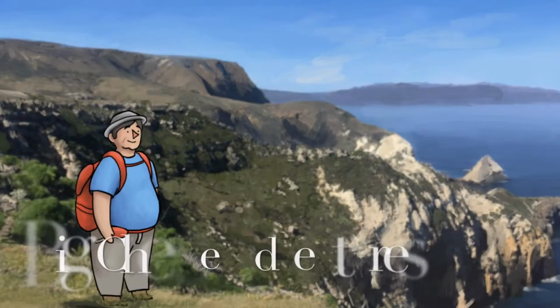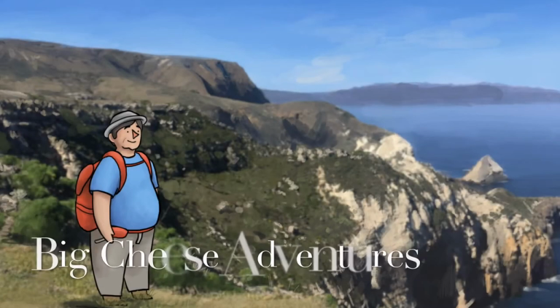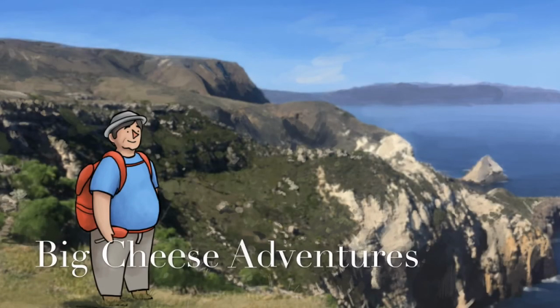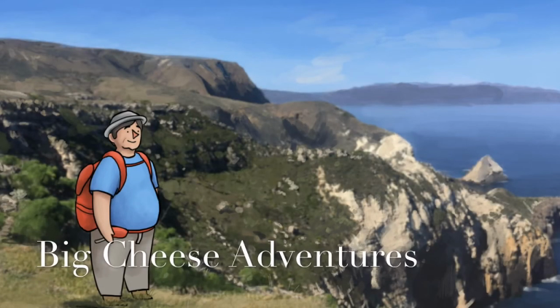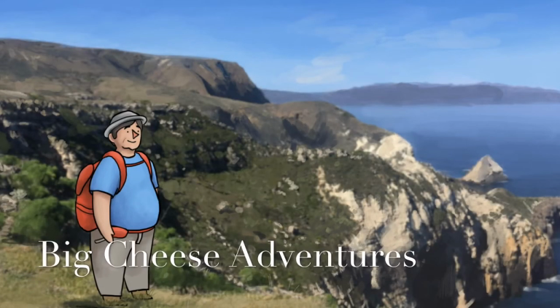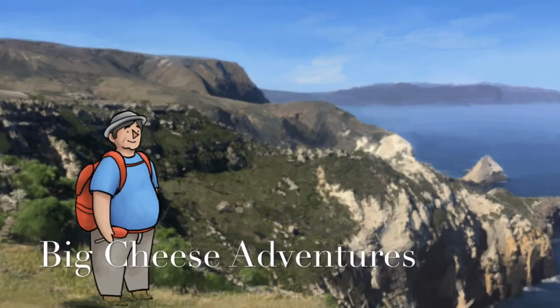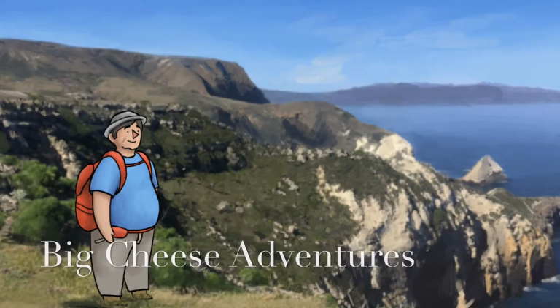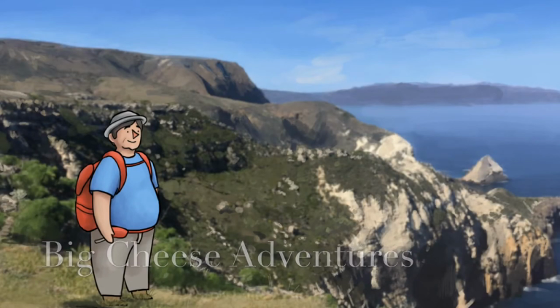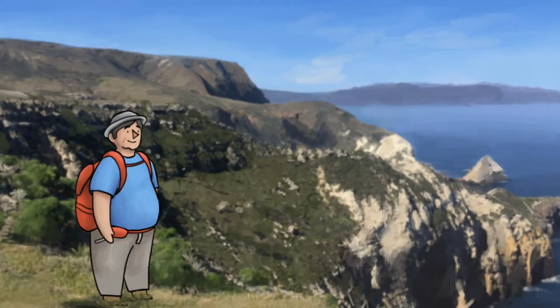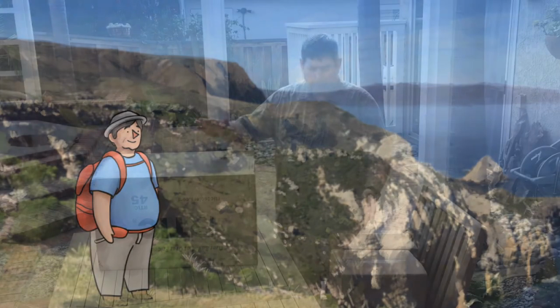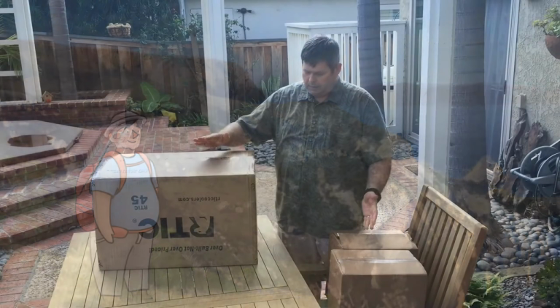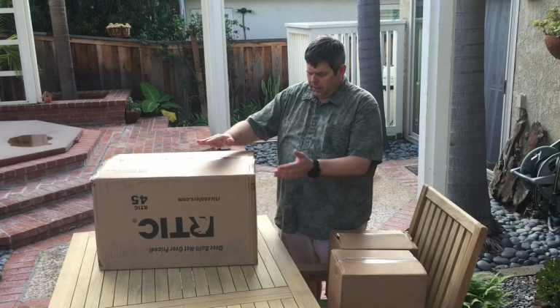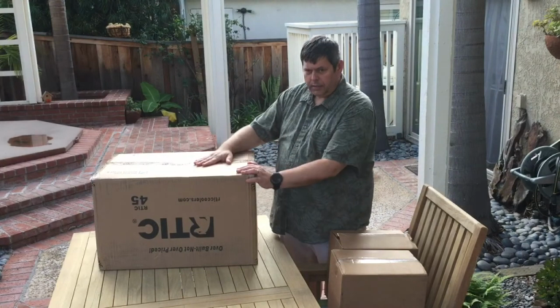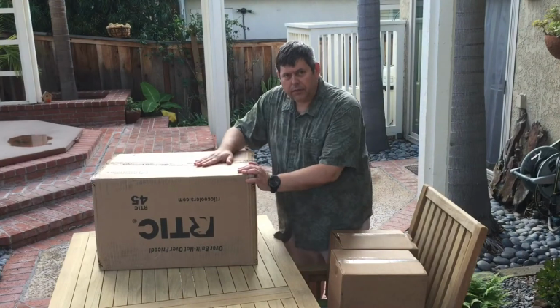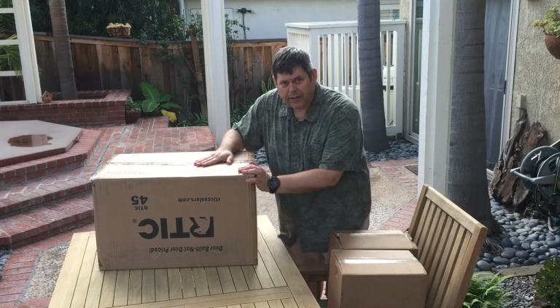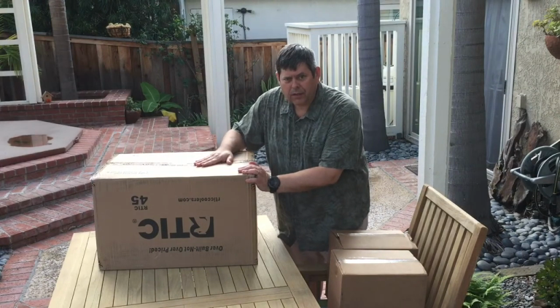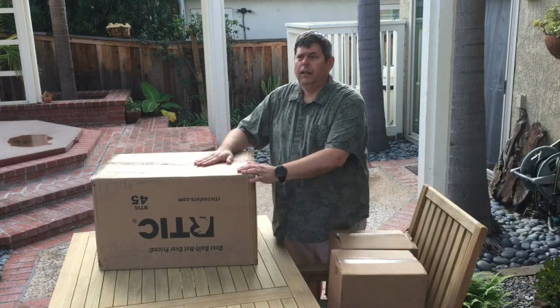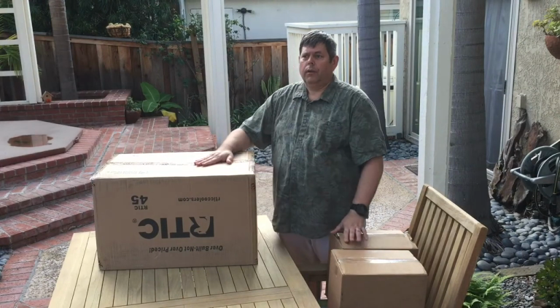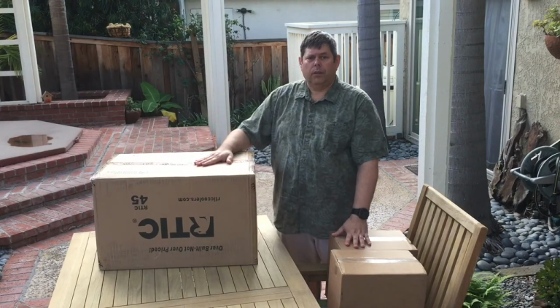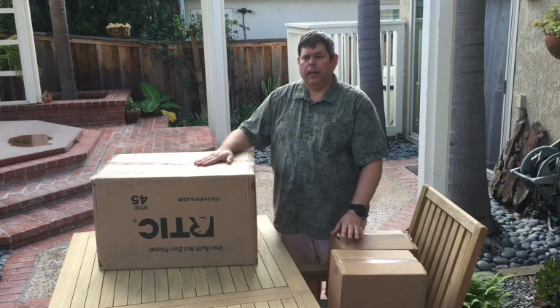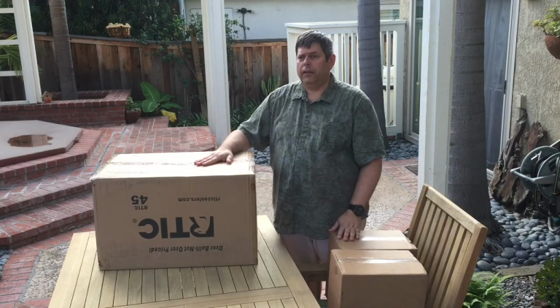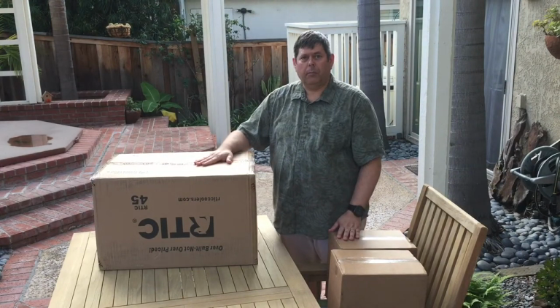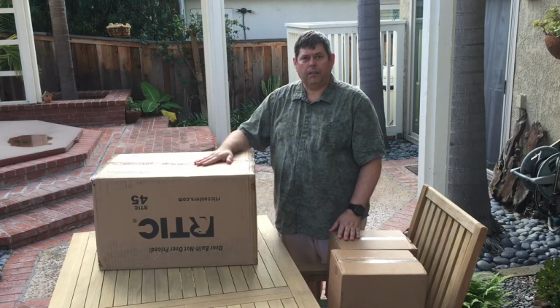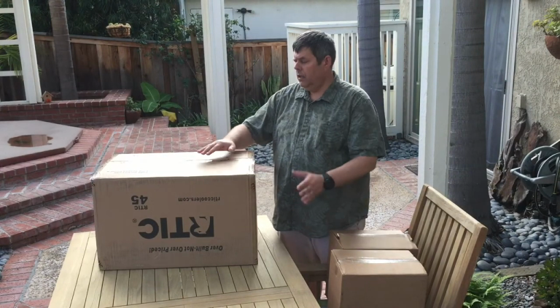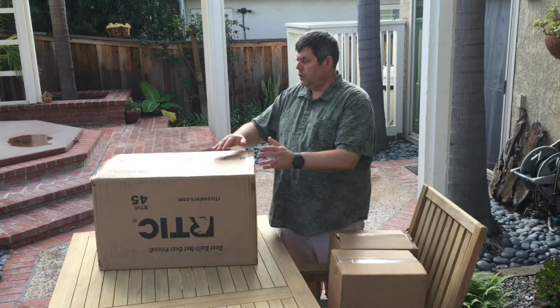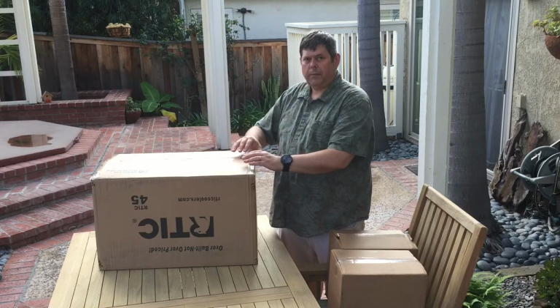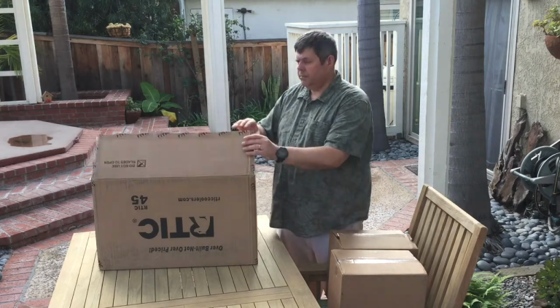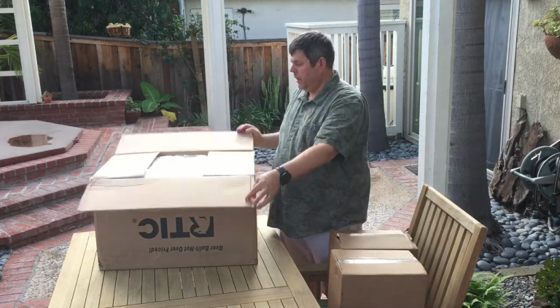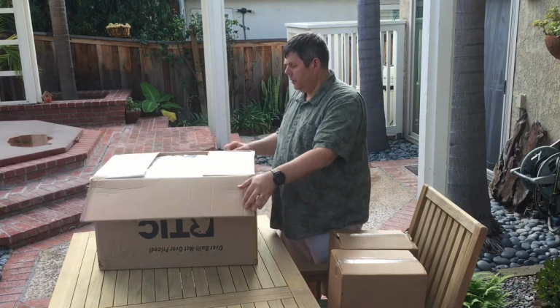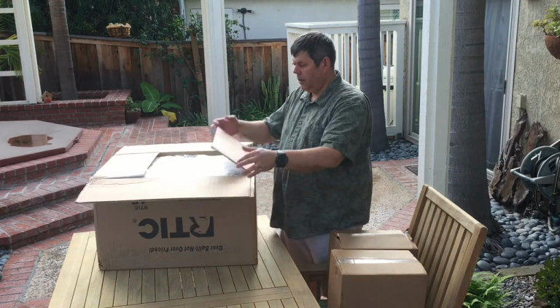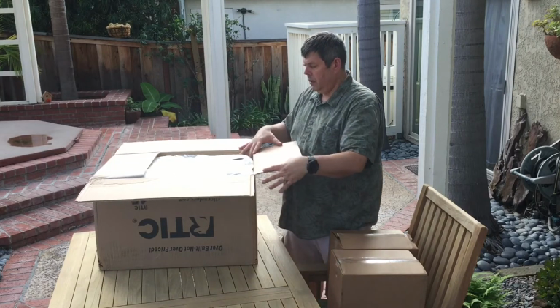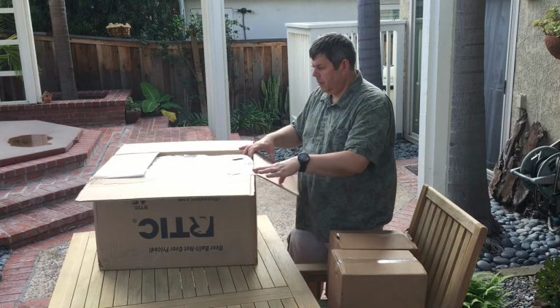Hello, this is Big Cheese with Big Cheese Adventures, and we've got another unboxing. Got the Arctic 45 cooler — ordered it and we're gonna unbox it today and show you what it's about.